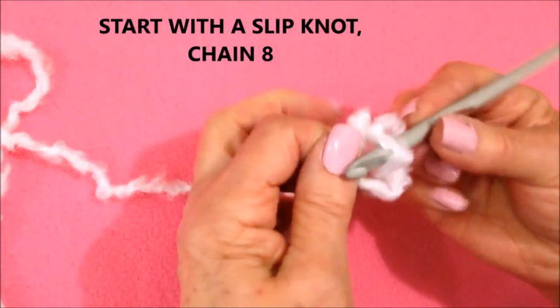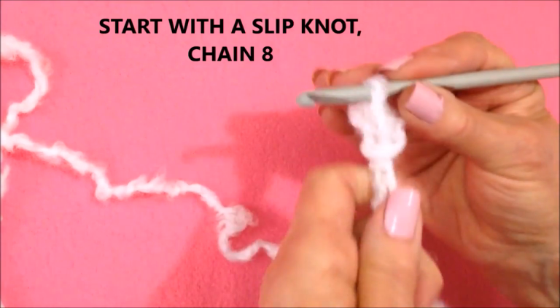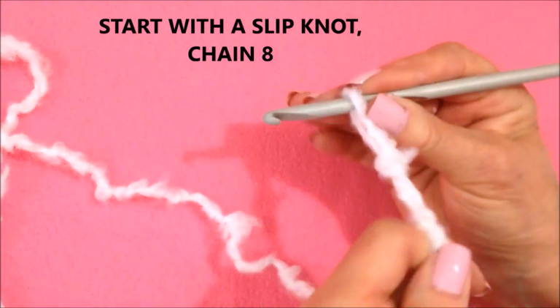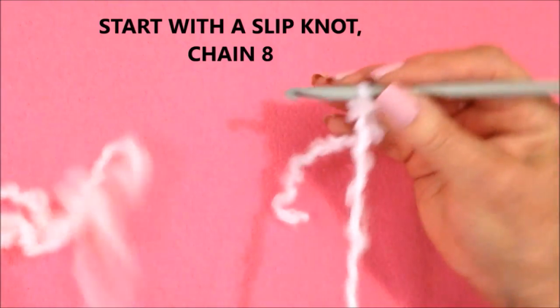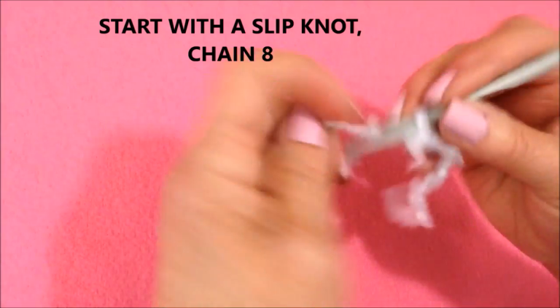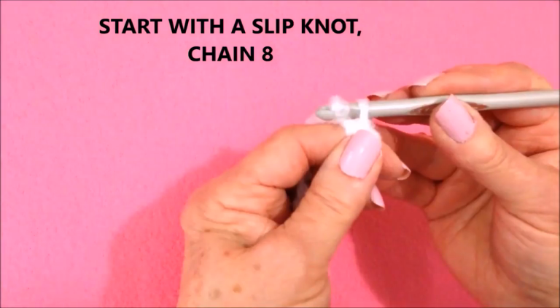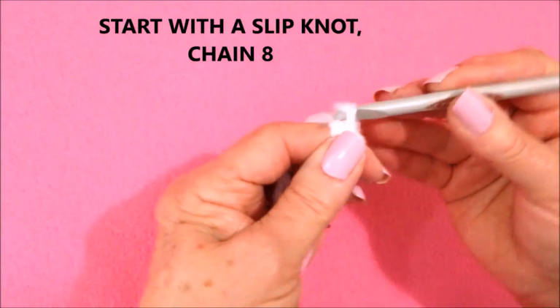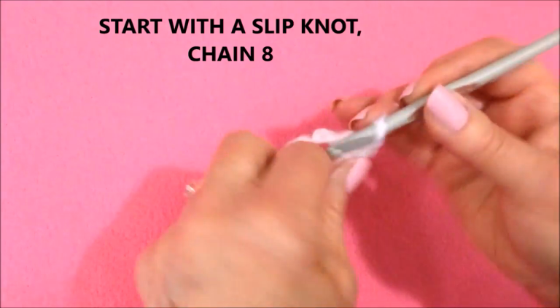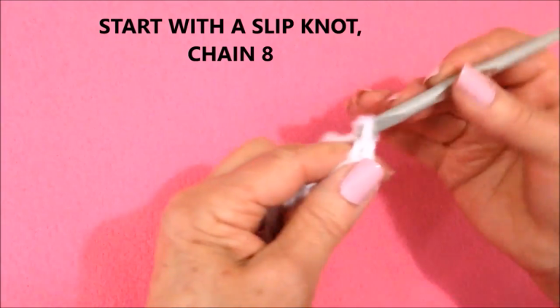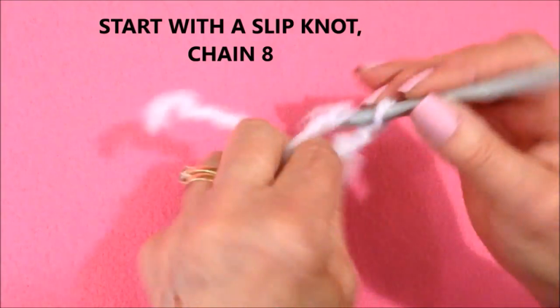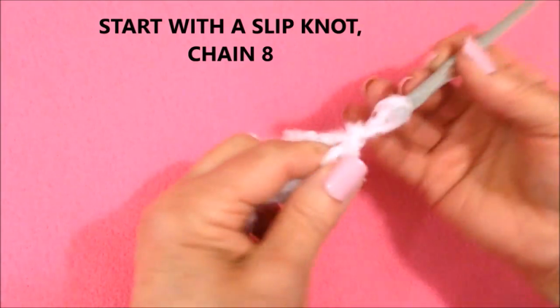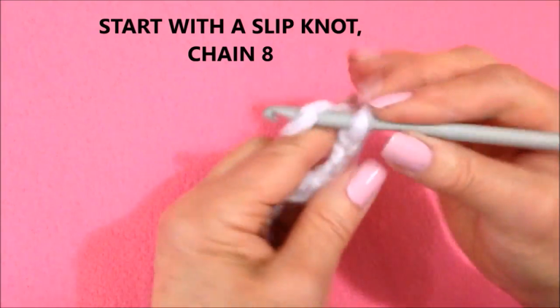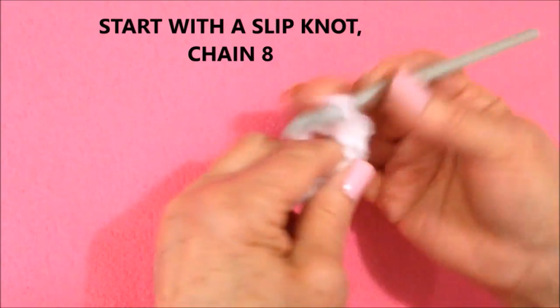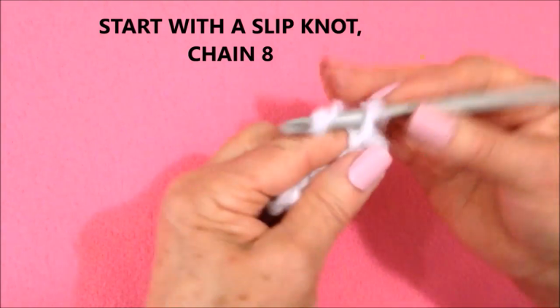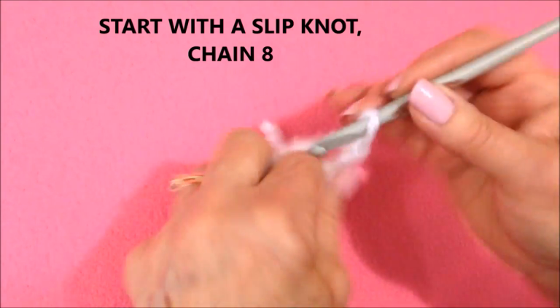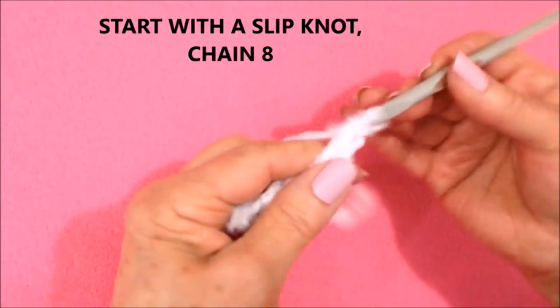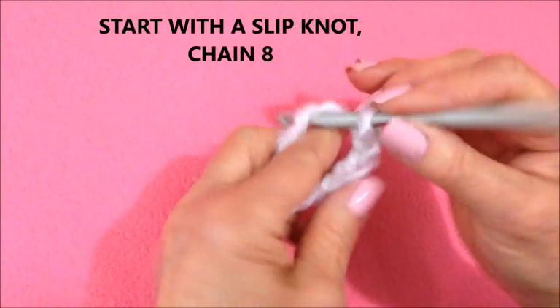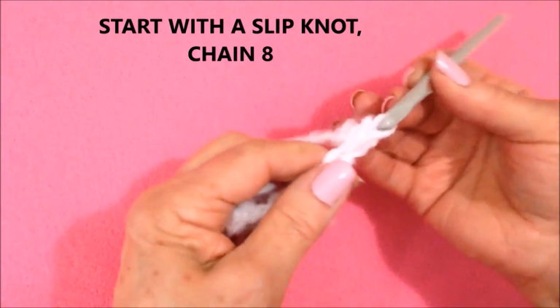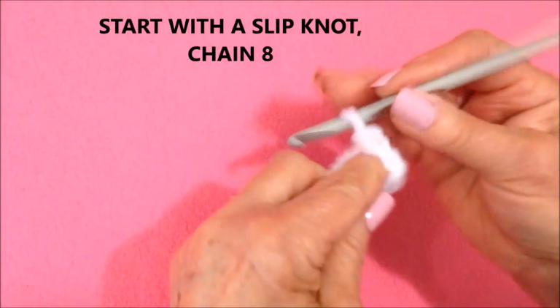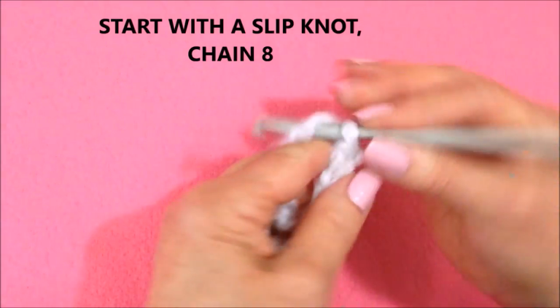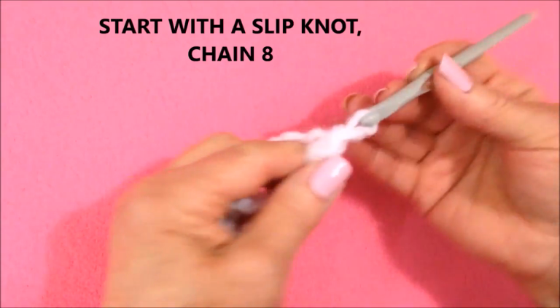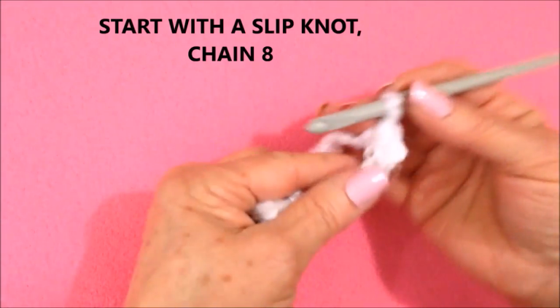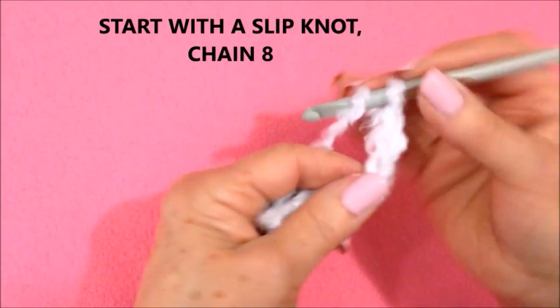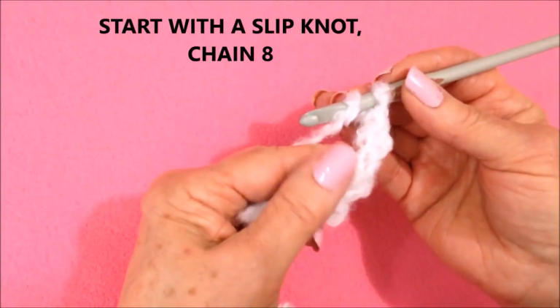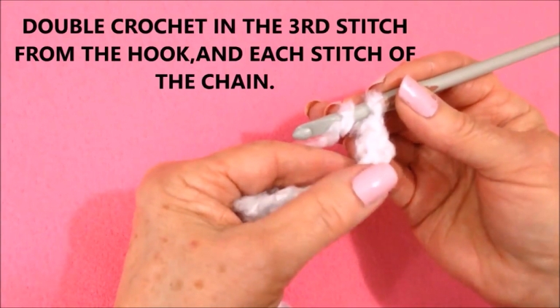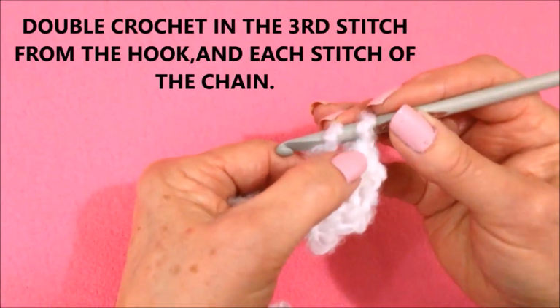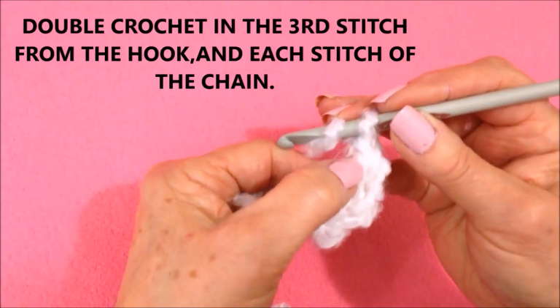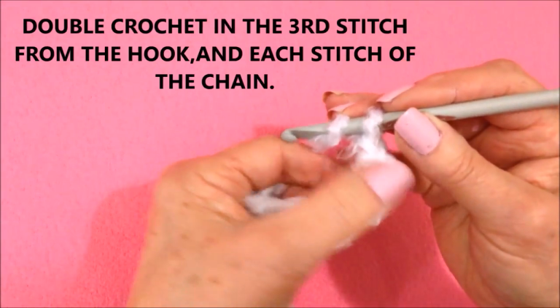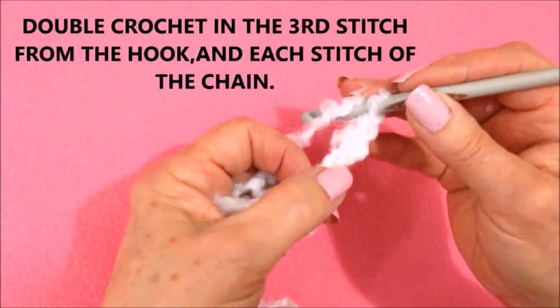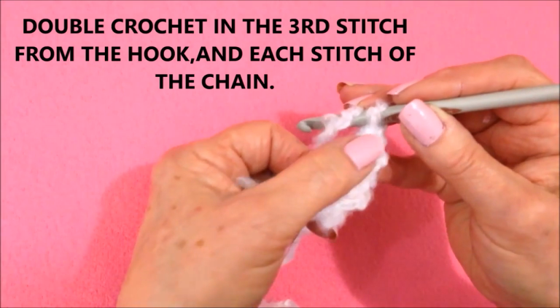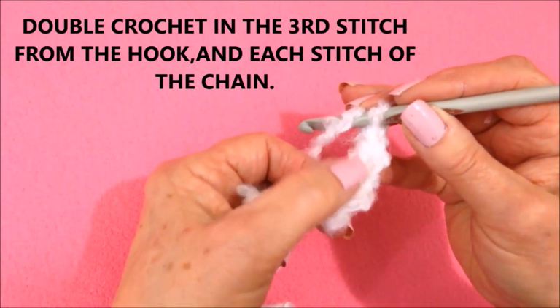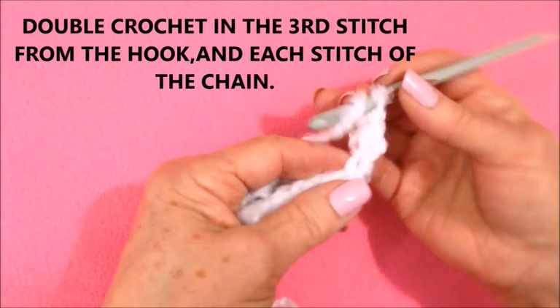Start with a slipknot. Chain eight: one, two, three, four, five, six, seven, eight. Double crochet in the third stitch from the hook: one, two, three.